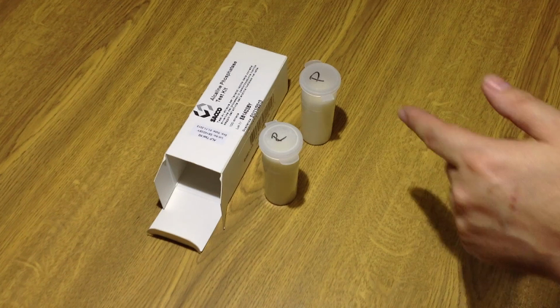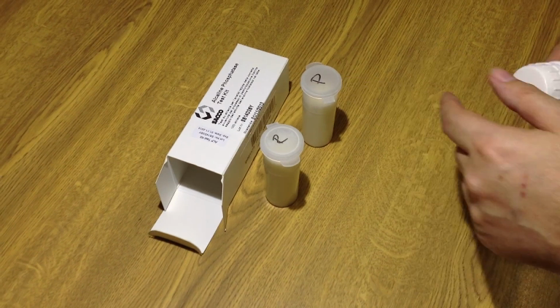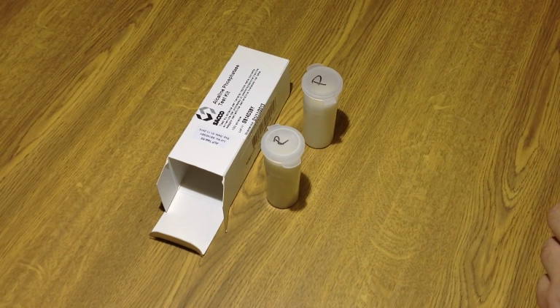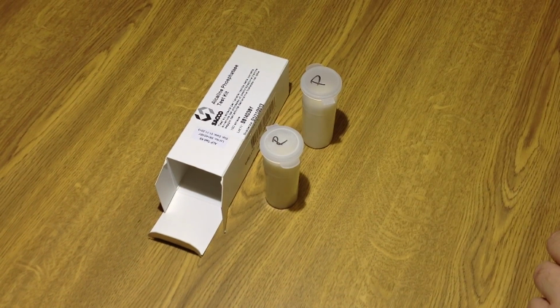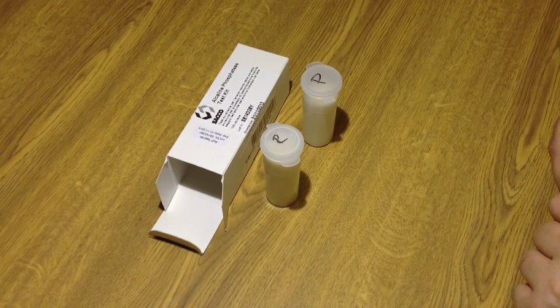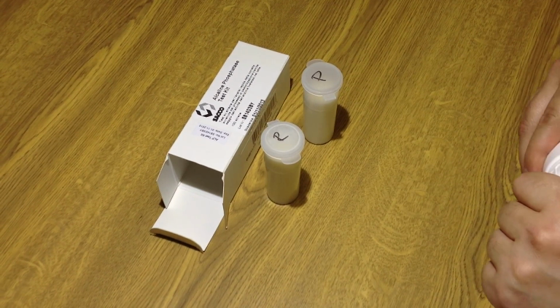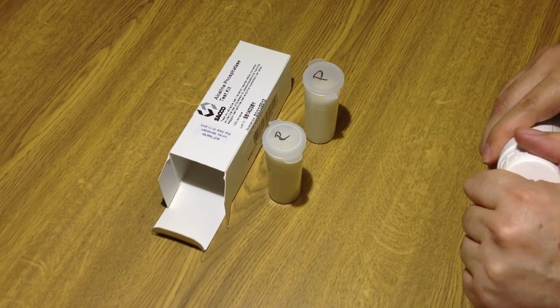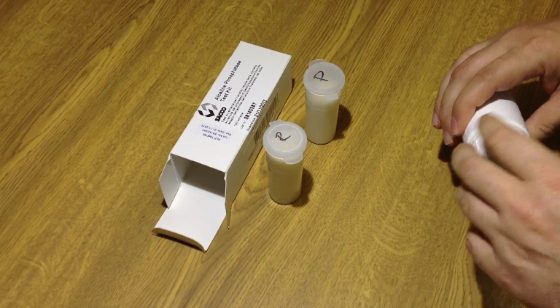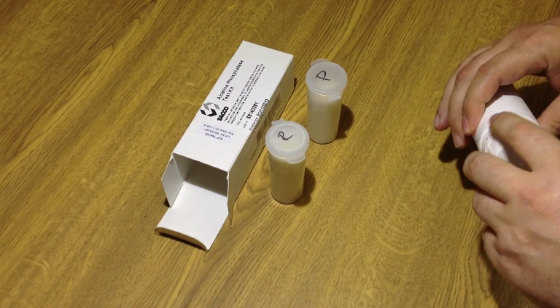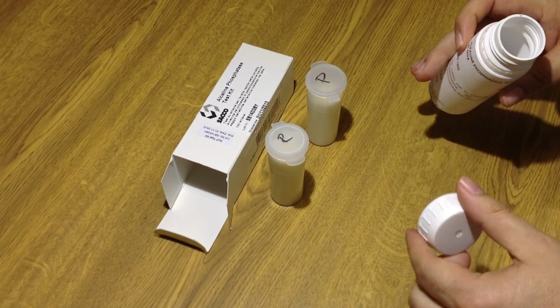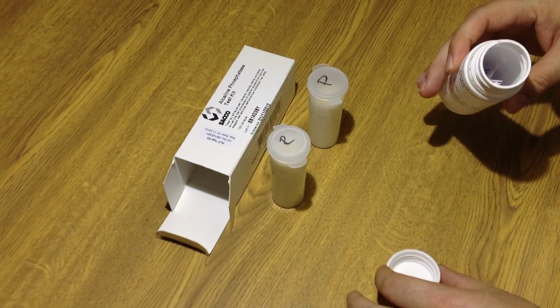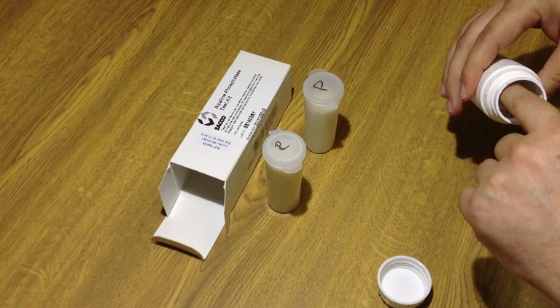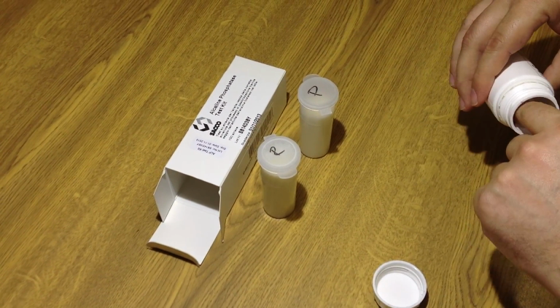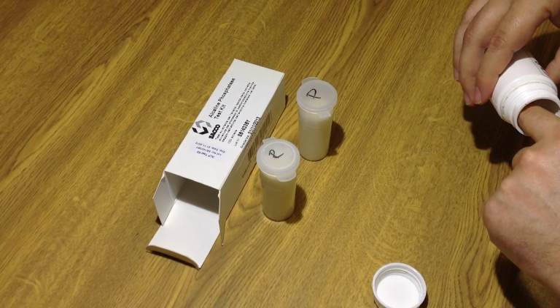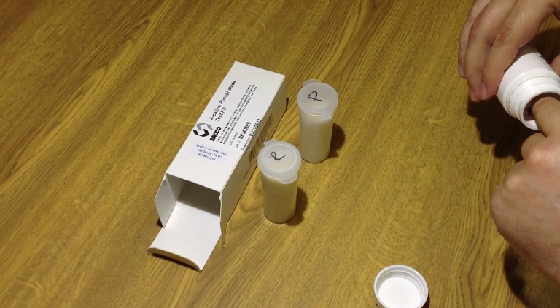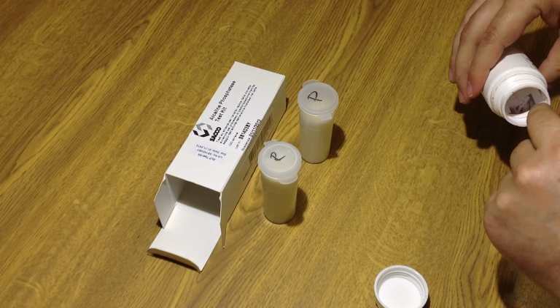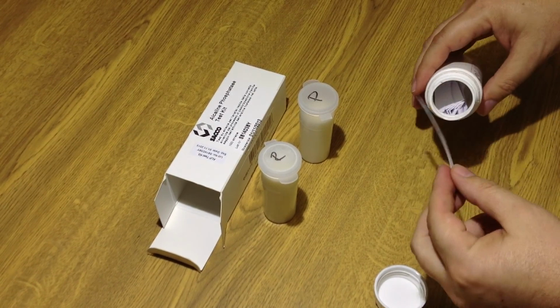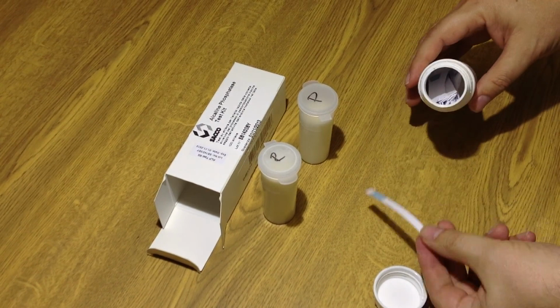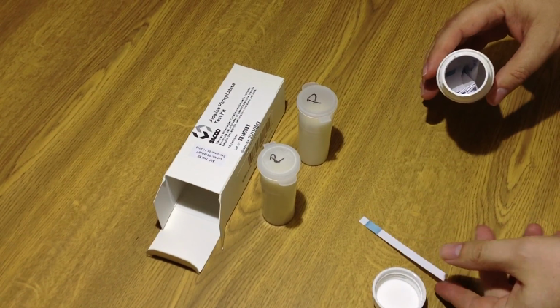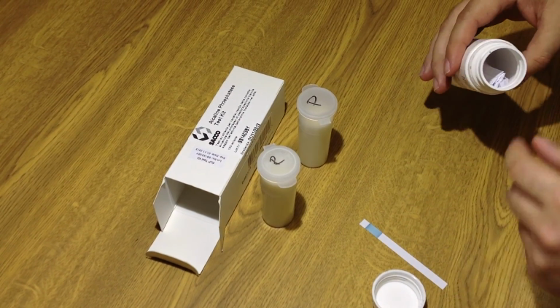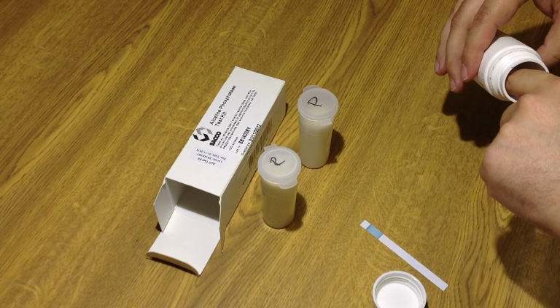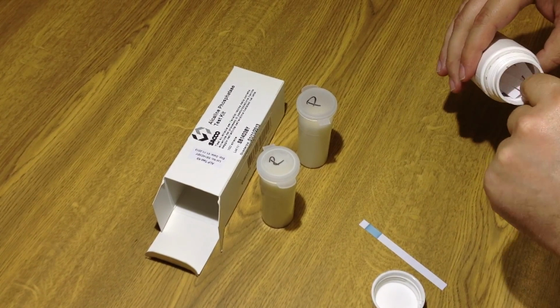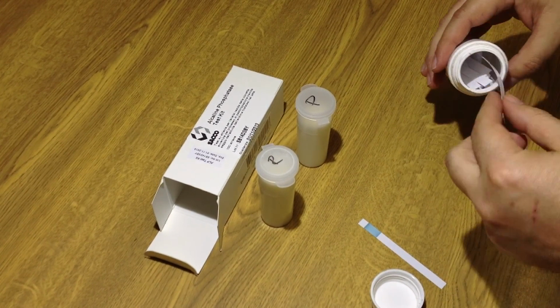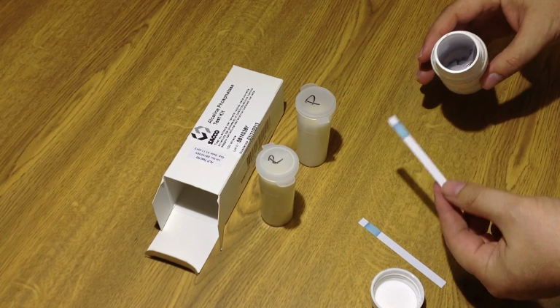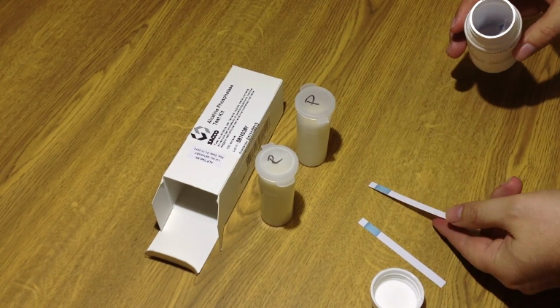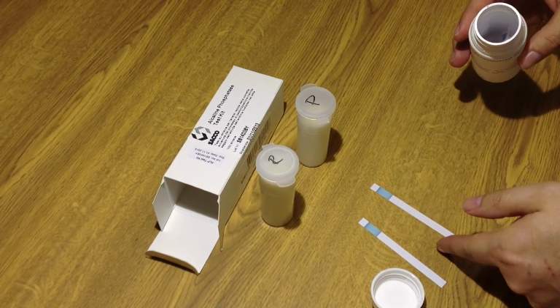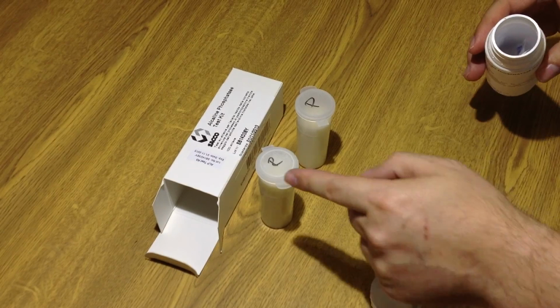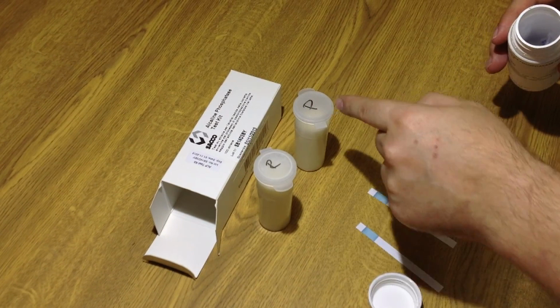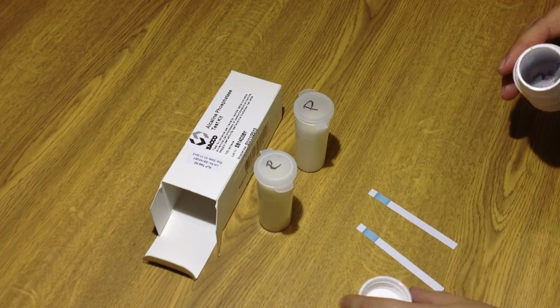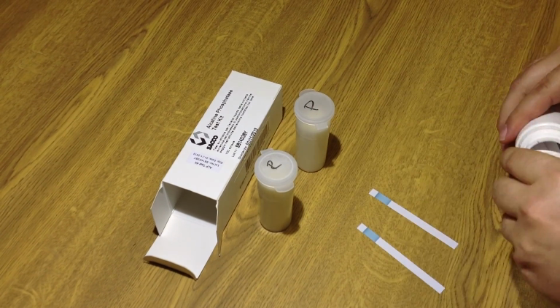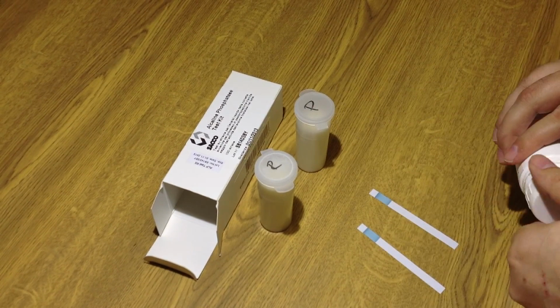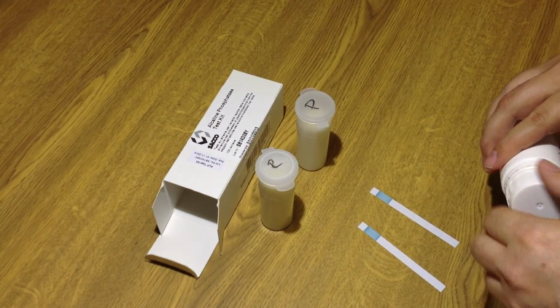Alright, we're doing an alkaline phosphatase test. Just want to get two strips out. I've got a raw milk sample and a pasteurized milk sample.